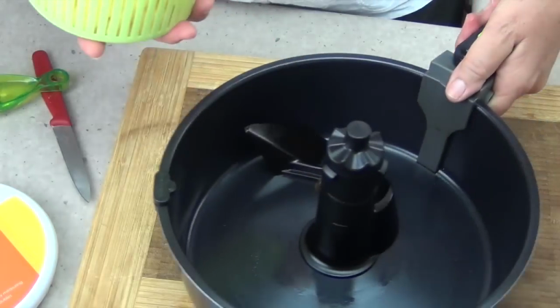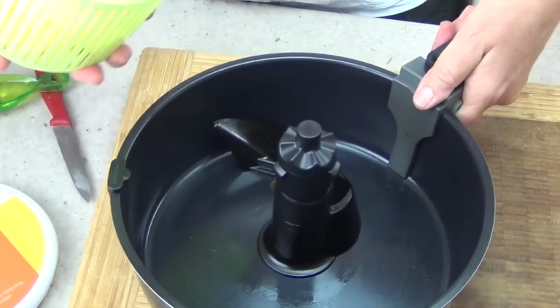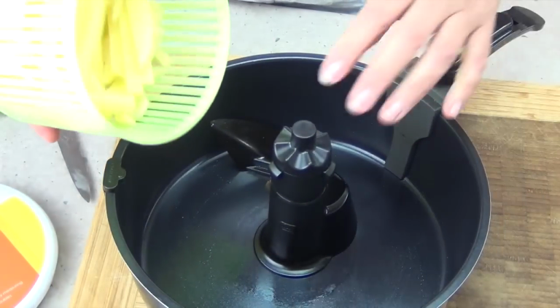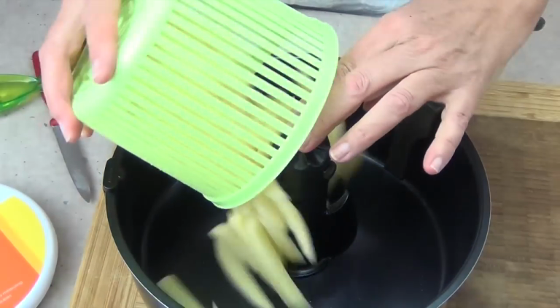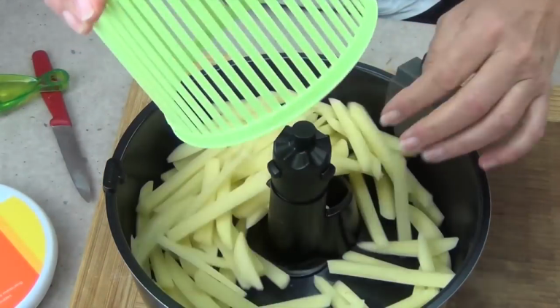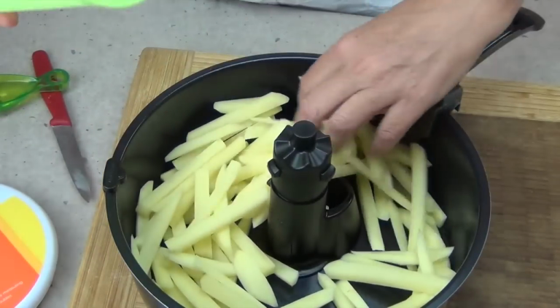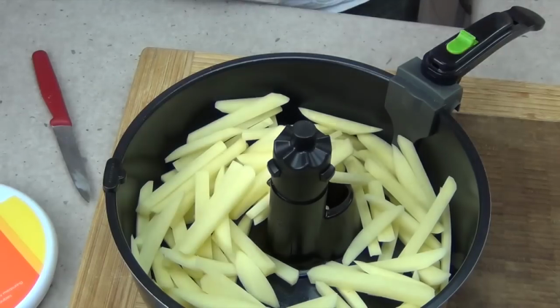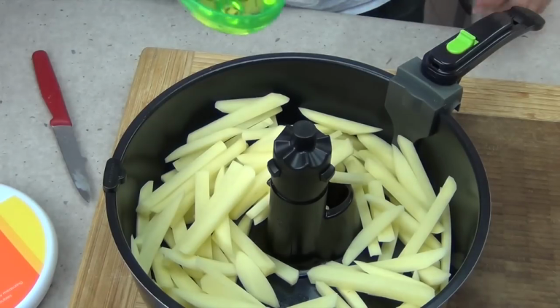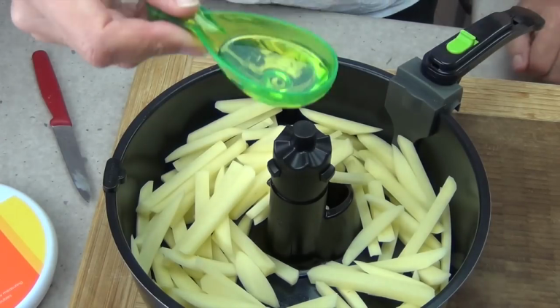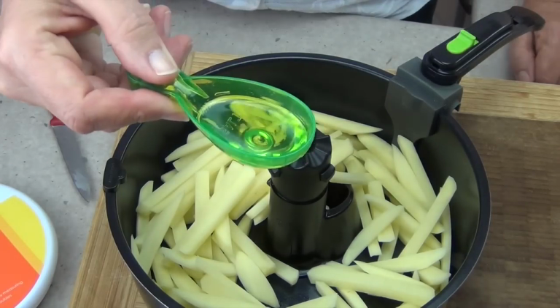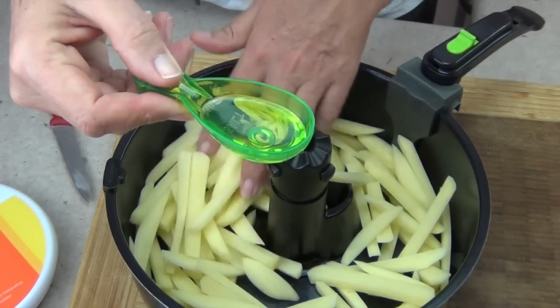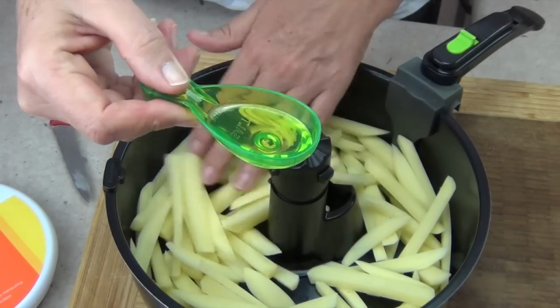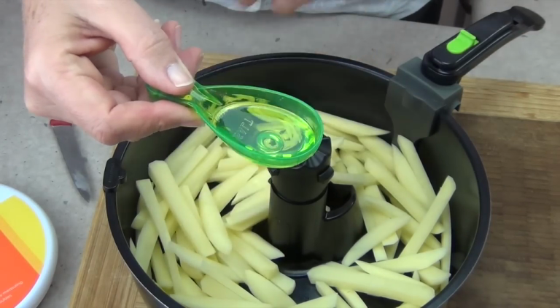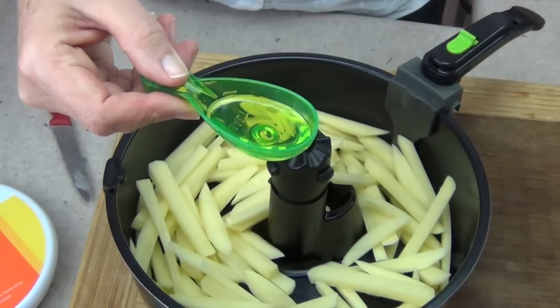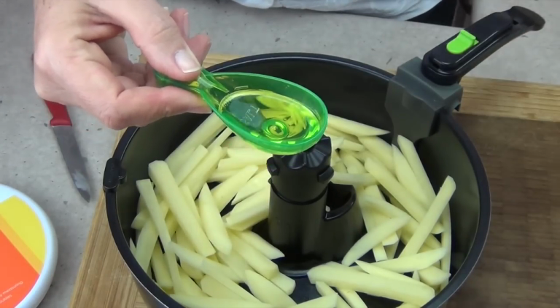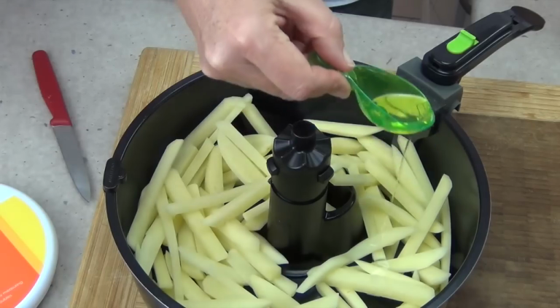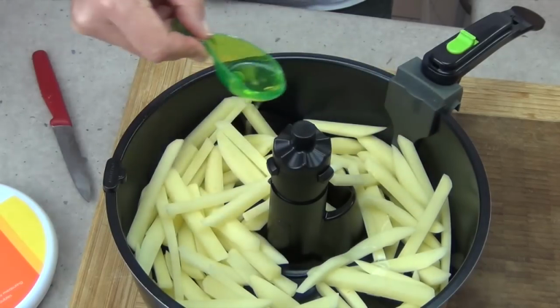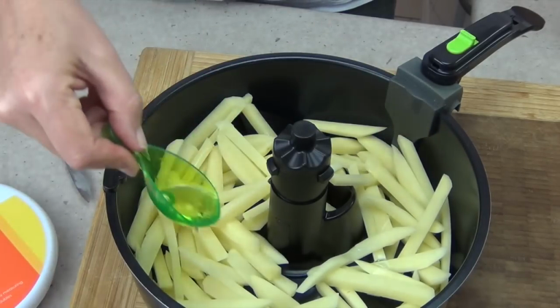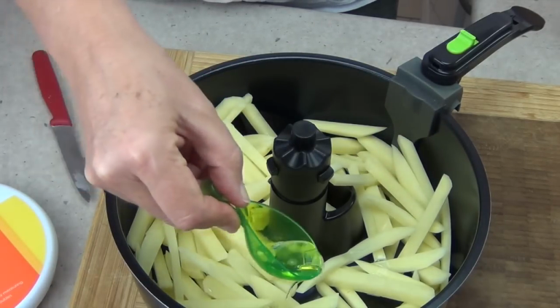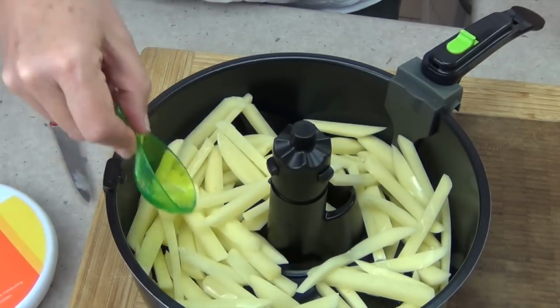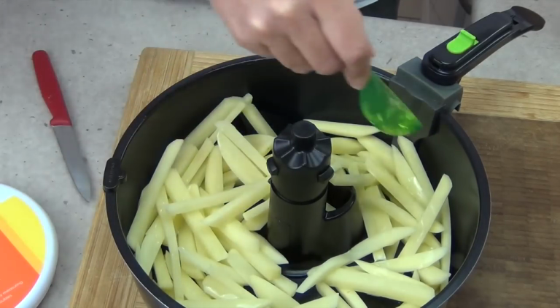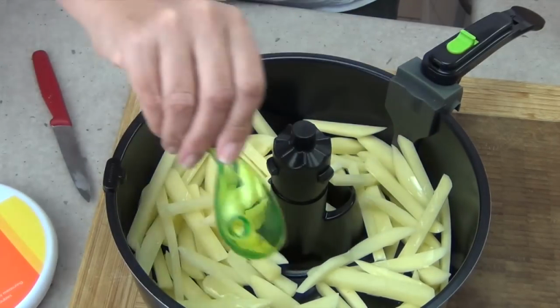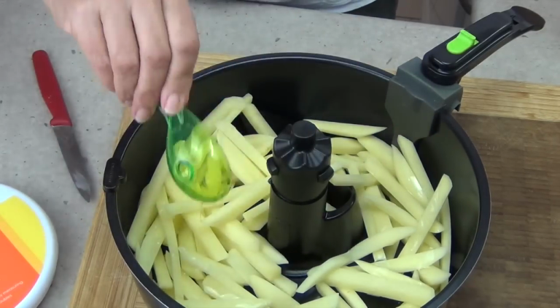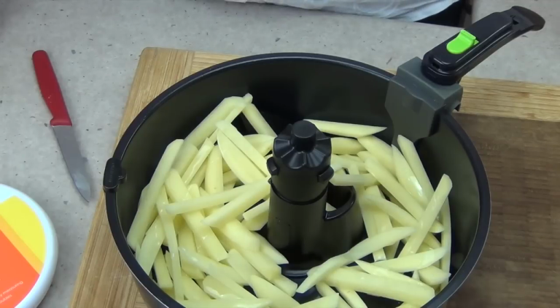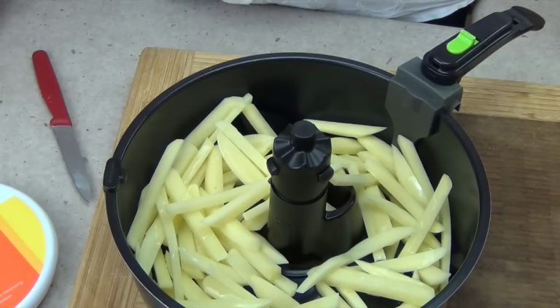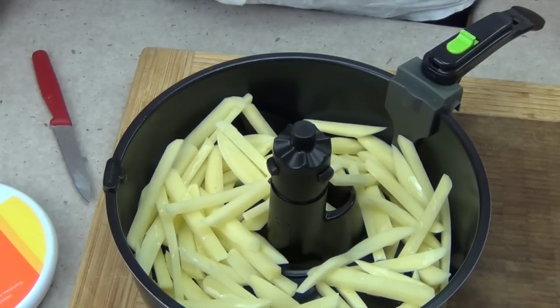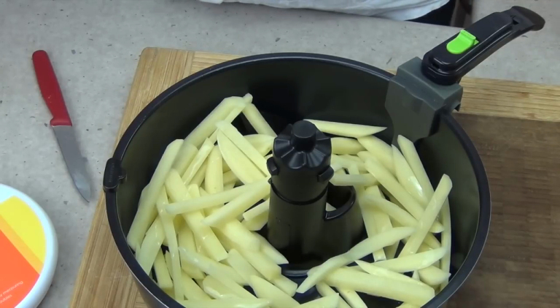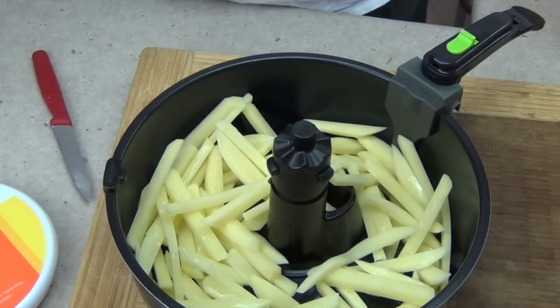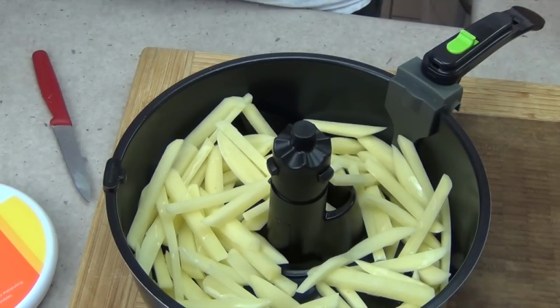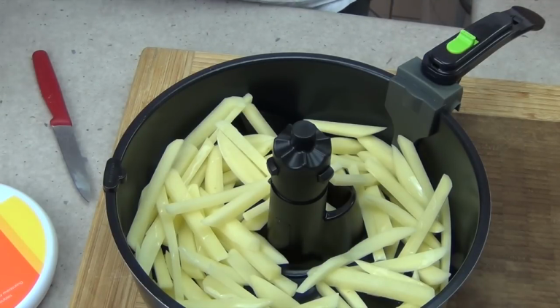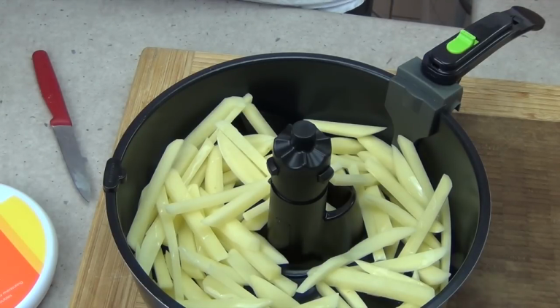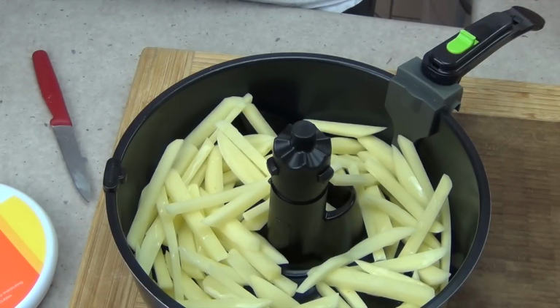We're going to tip that into our air fryer basket with about a dessert spoon or so of oil. Just drizzle it all around the top, and into the air fryer for about 20 to 25 minutes depending on how crisp you like your chips.